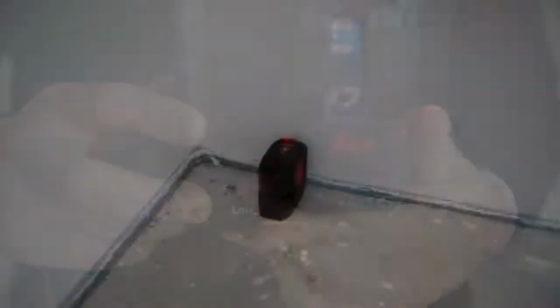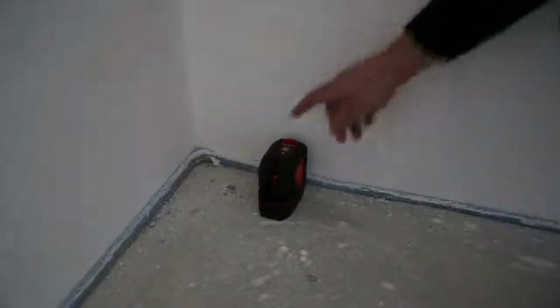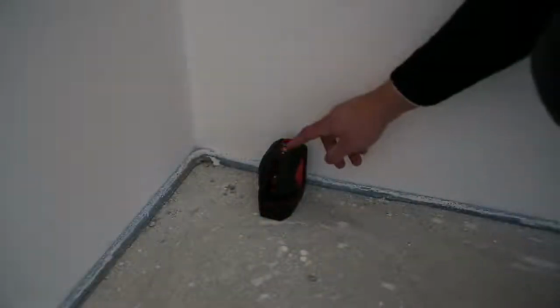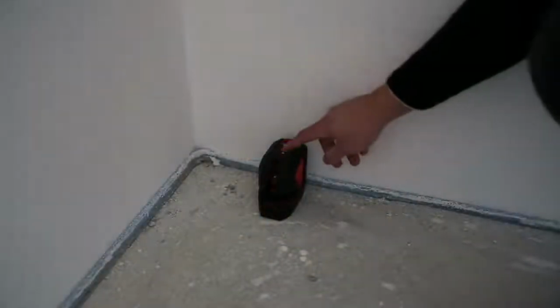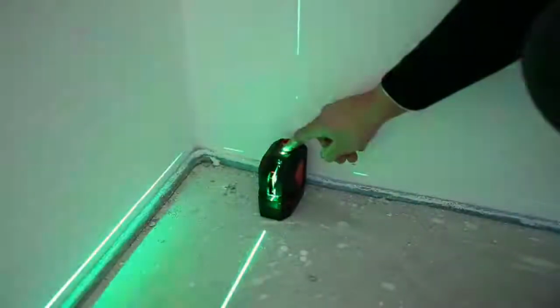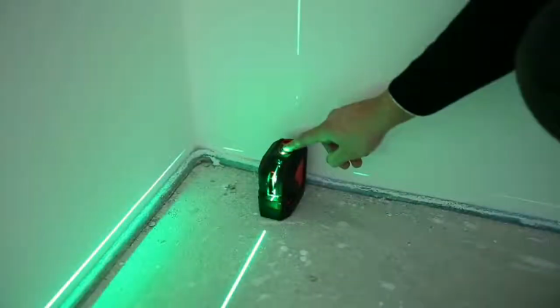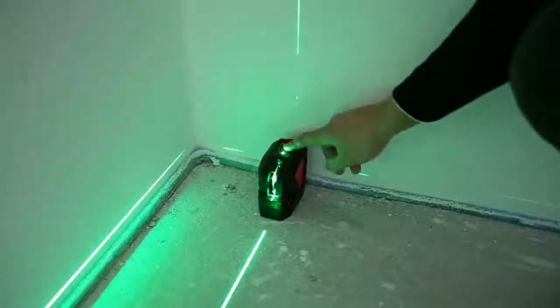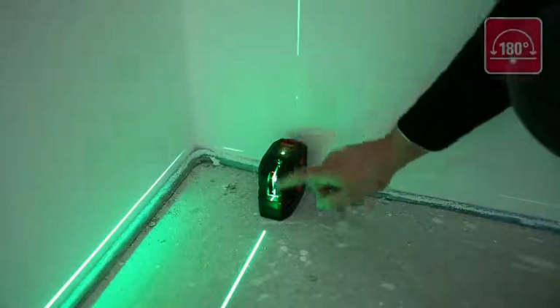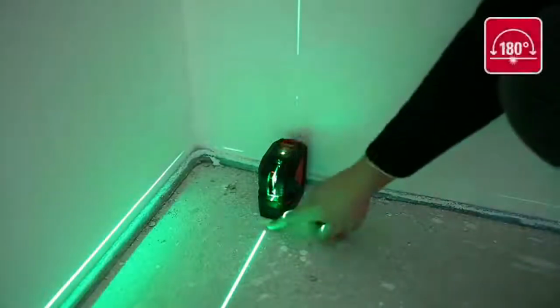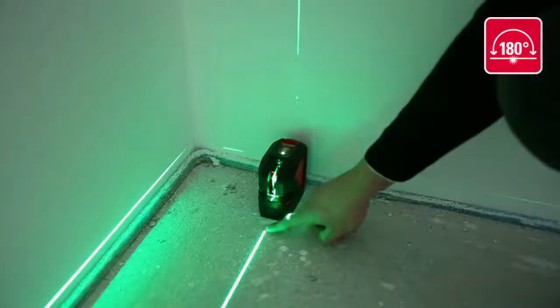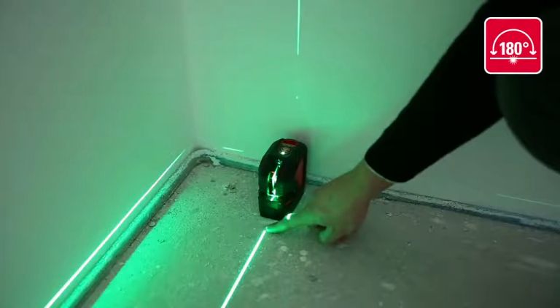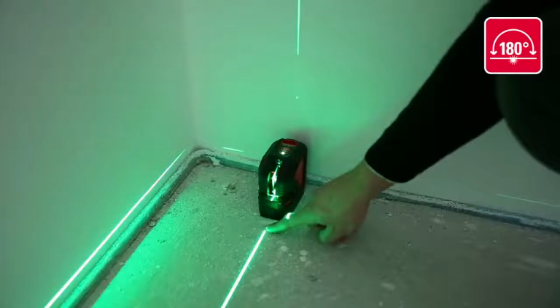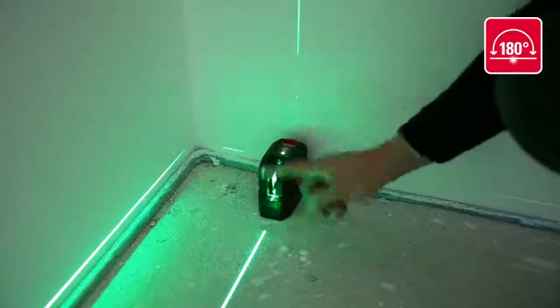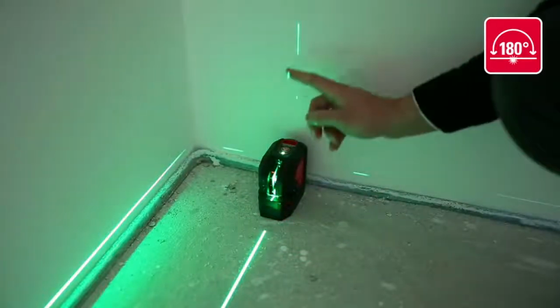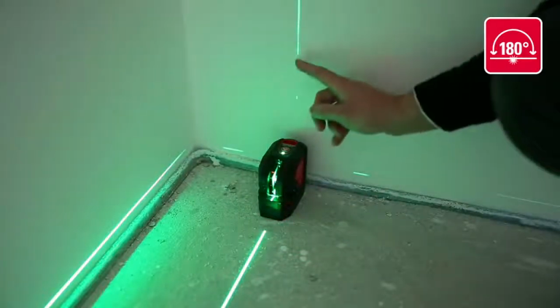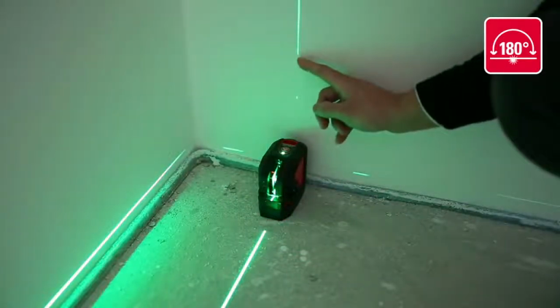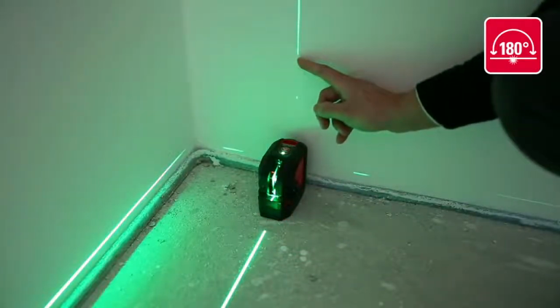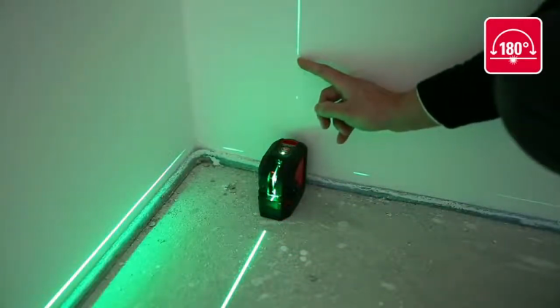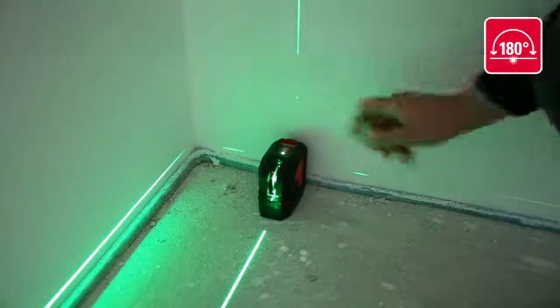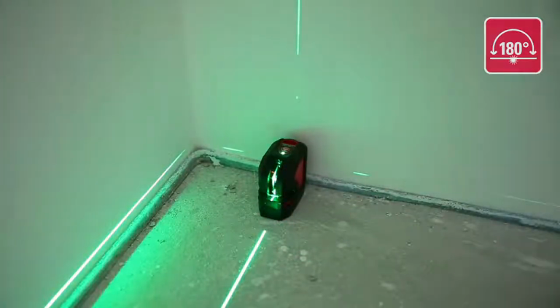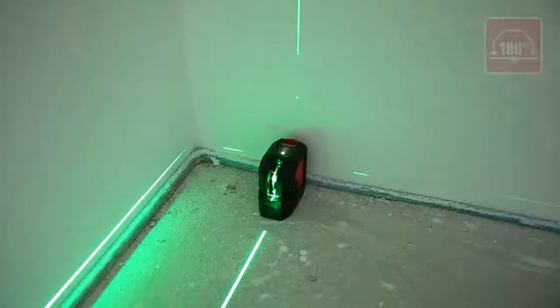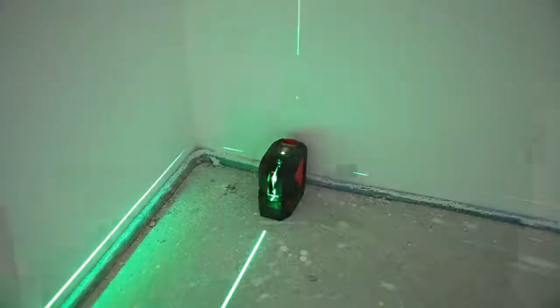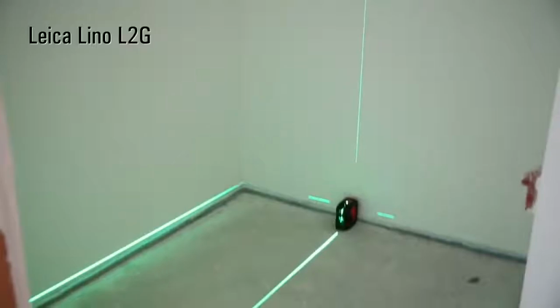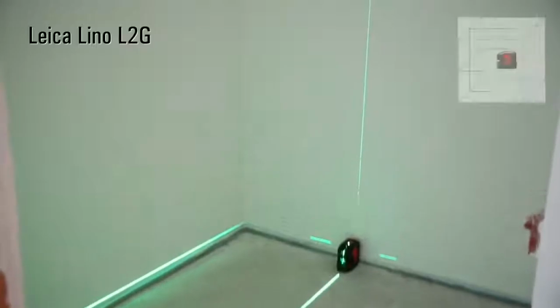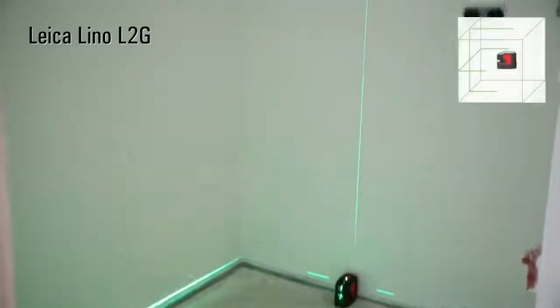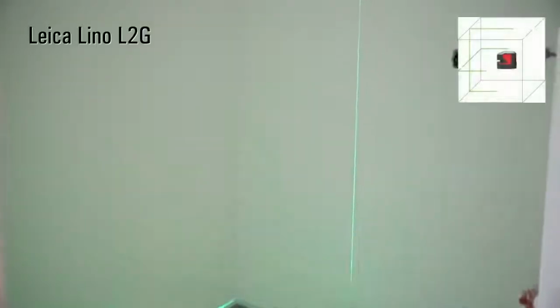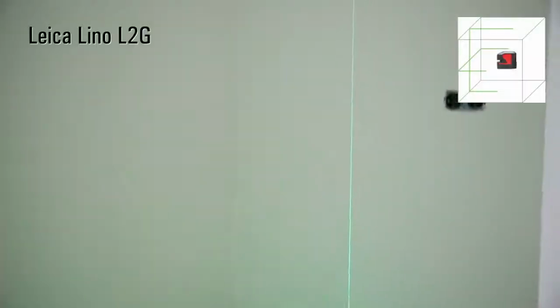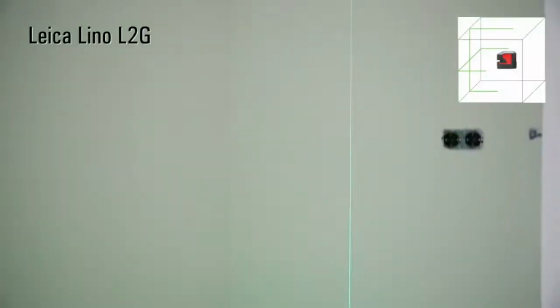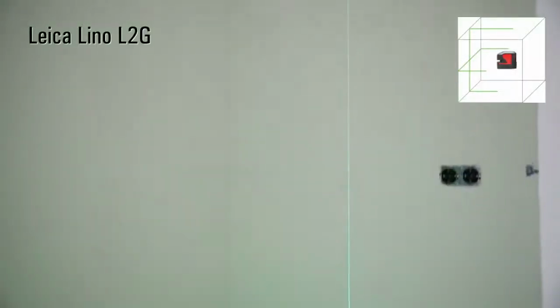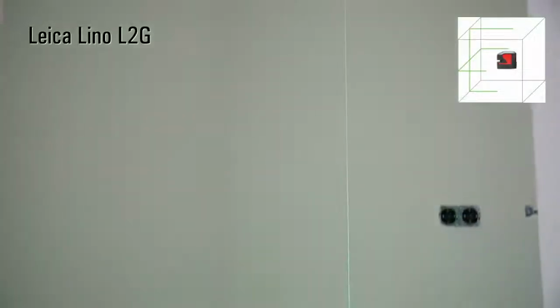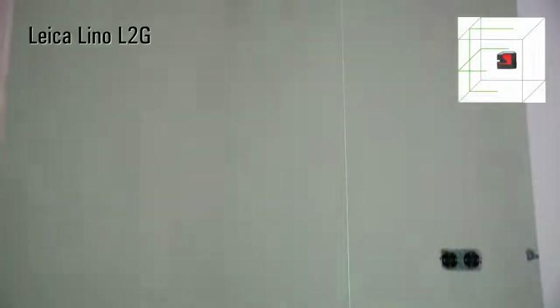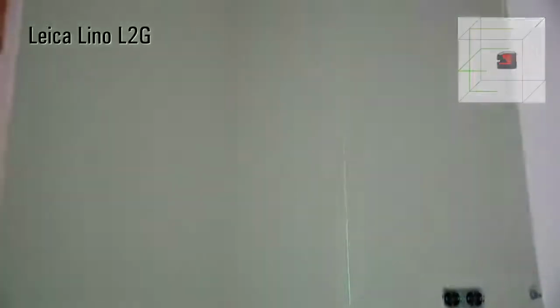The optimum extended laser fan angle ensures outstanding visibility and extension of the laser lines. It projects the laser line over the top surface and even past the device itself.